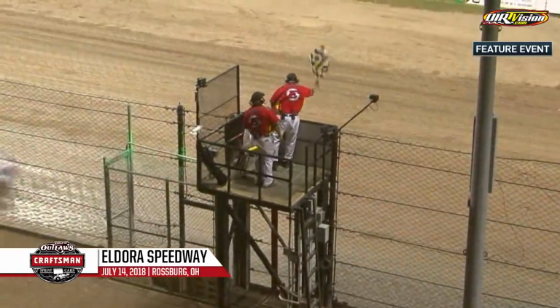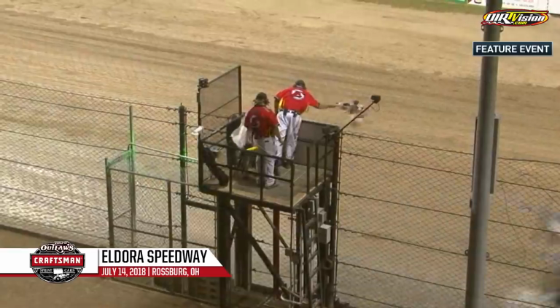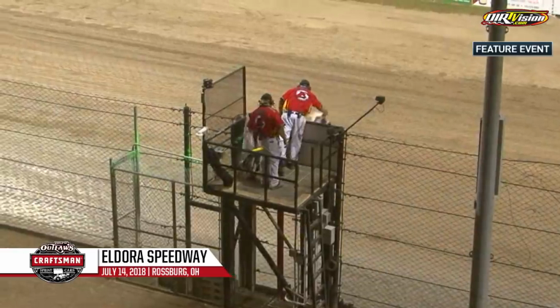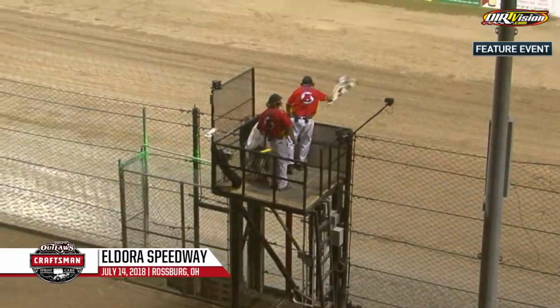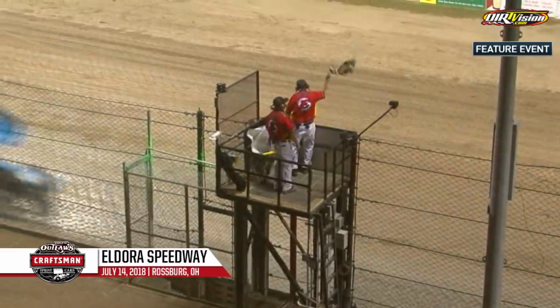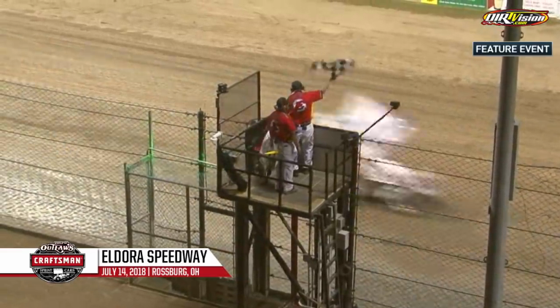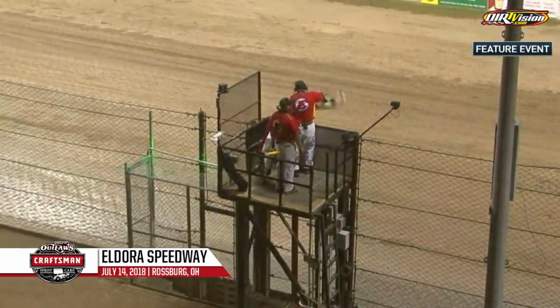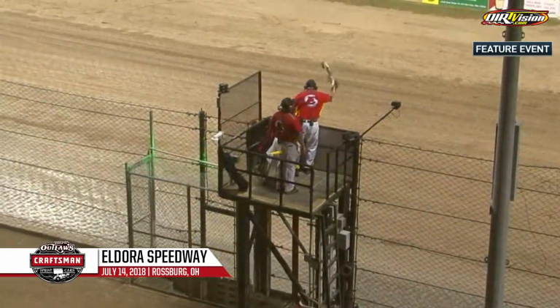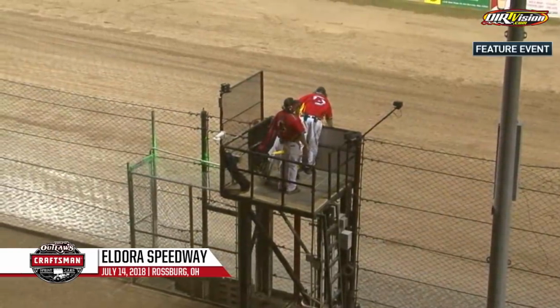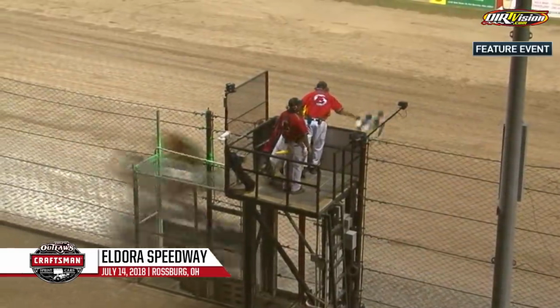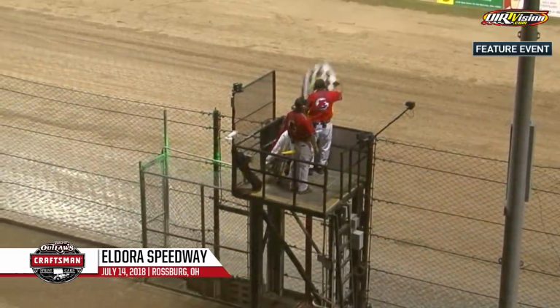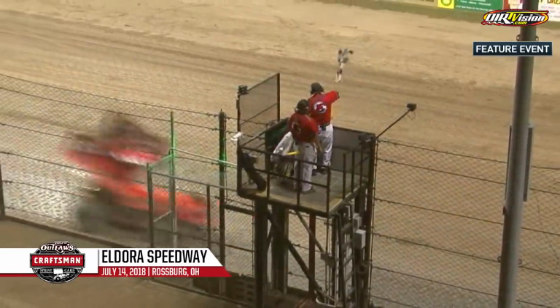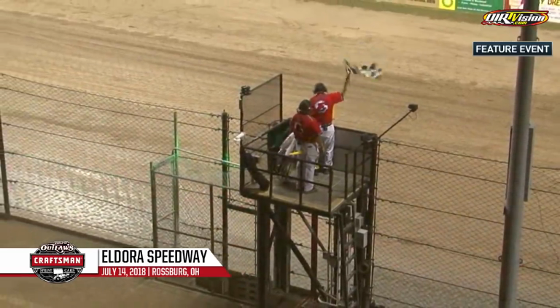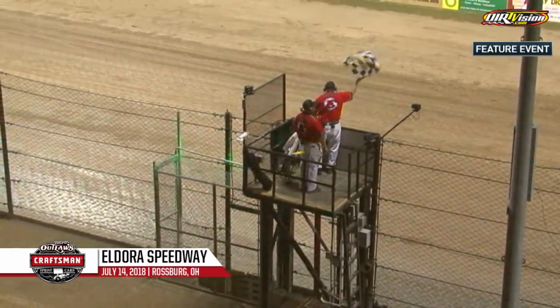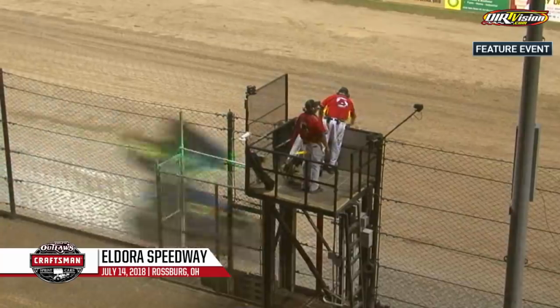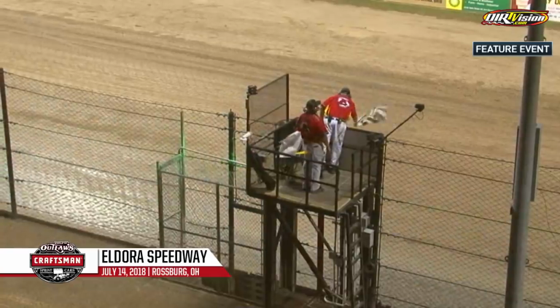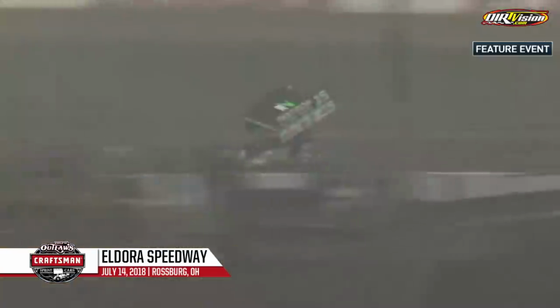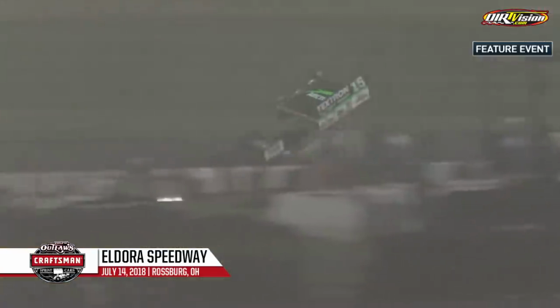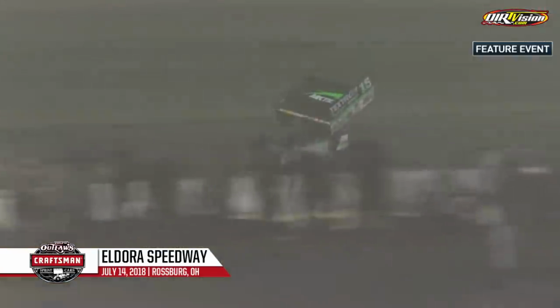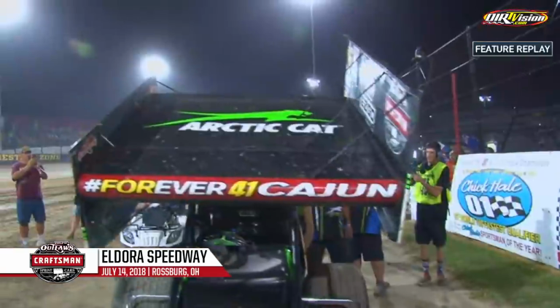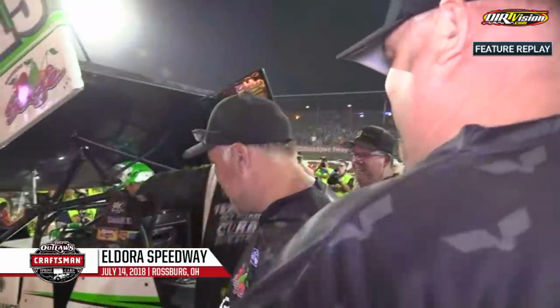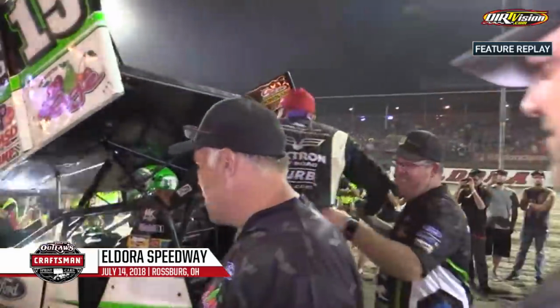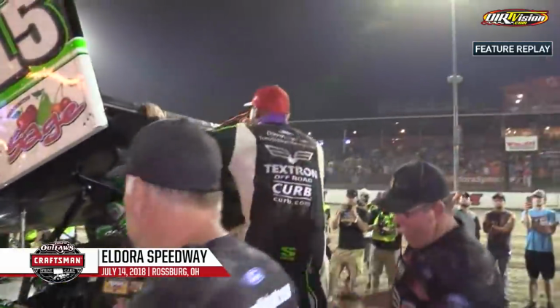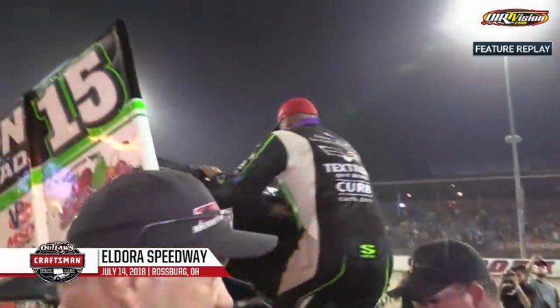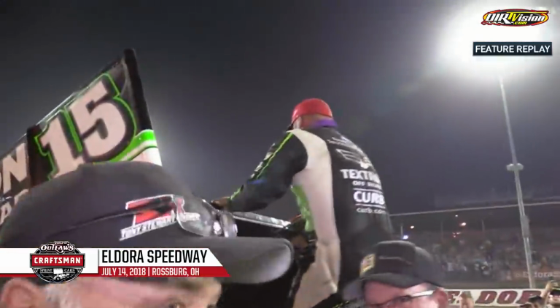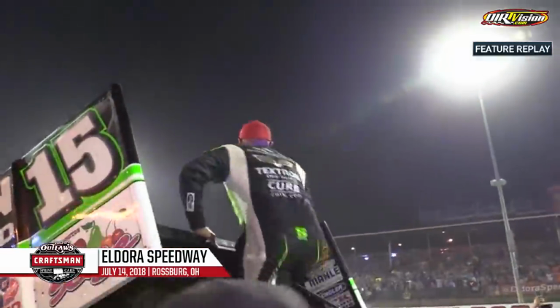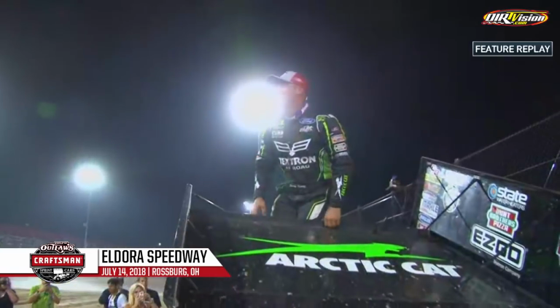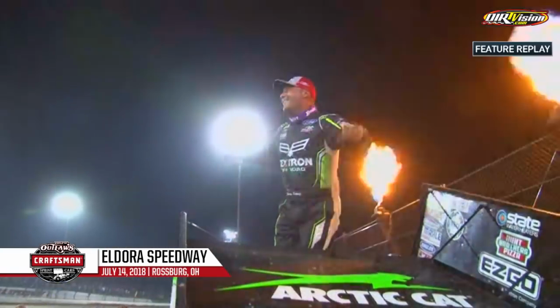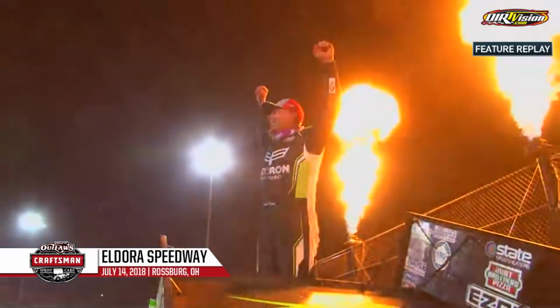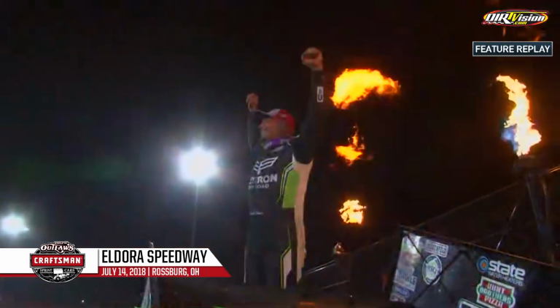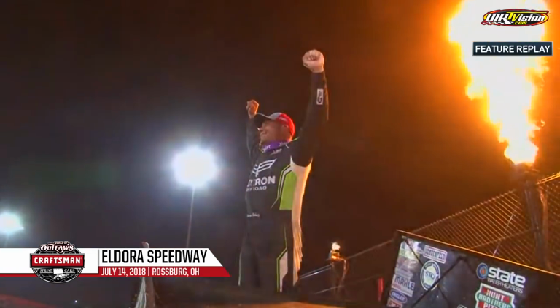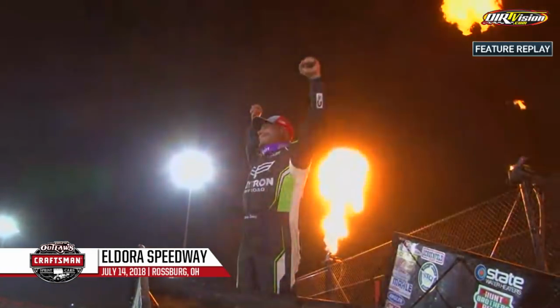Corey Eliason third in his Kings Royal debut. Lee Jacobs from 16th to 4th, with Craig Kinzer fifth. Three in a row — how about it for King Donnie? Schatz takes his 35th Kings Royal.